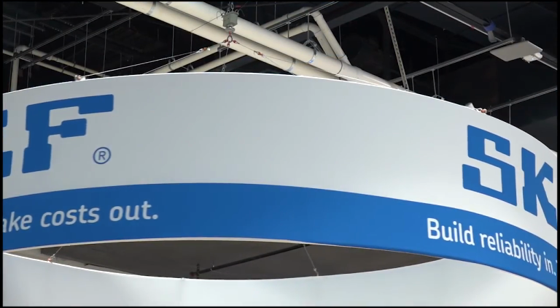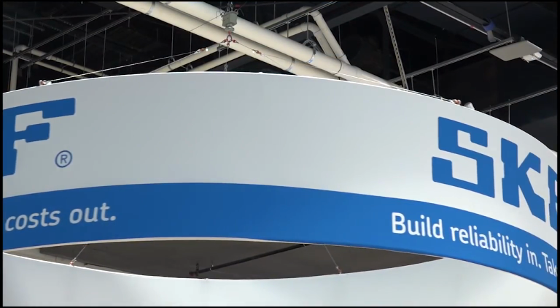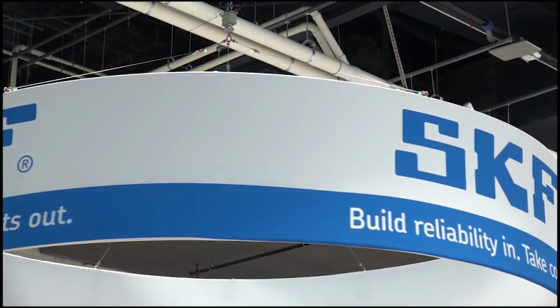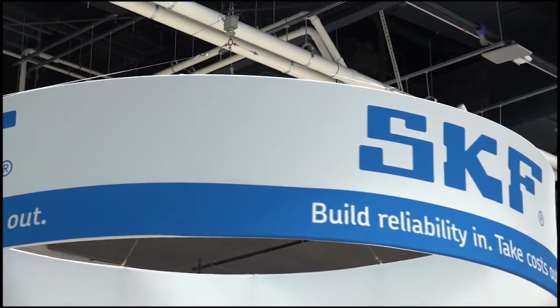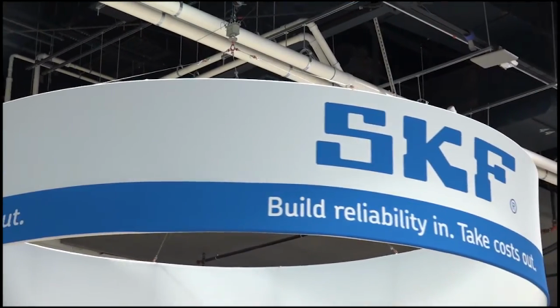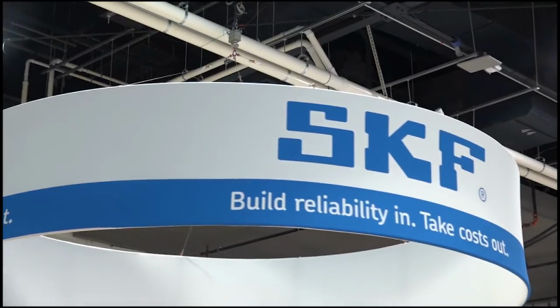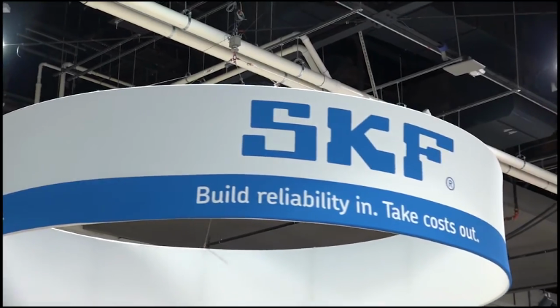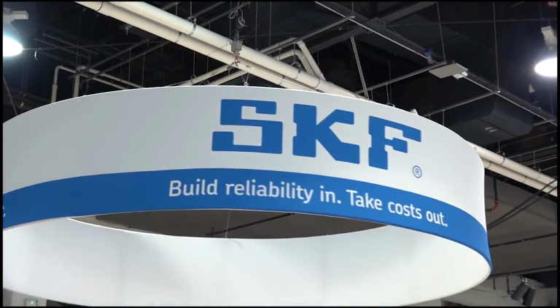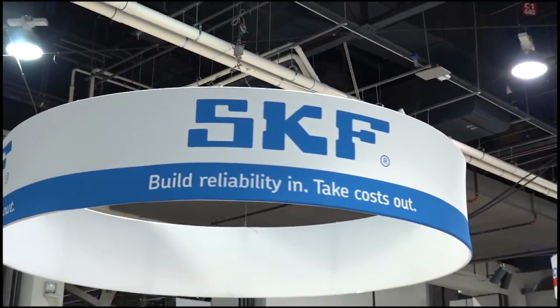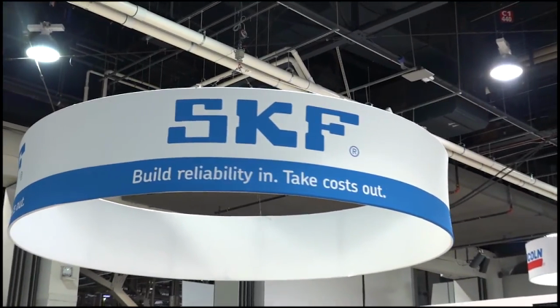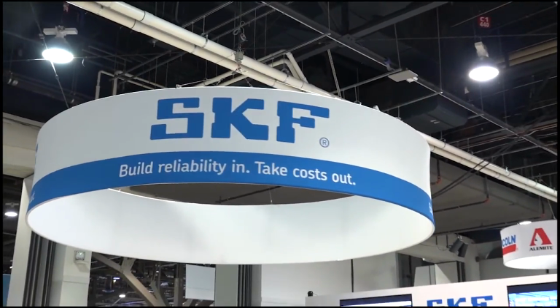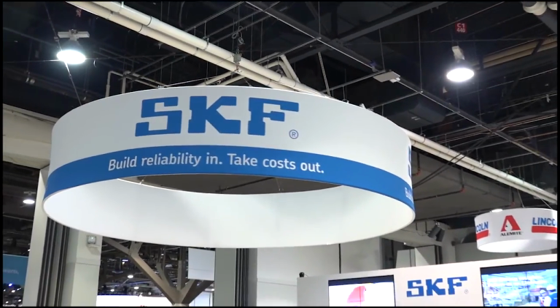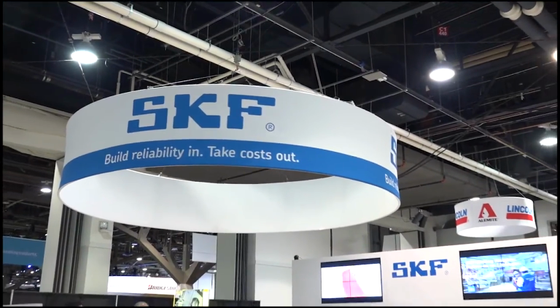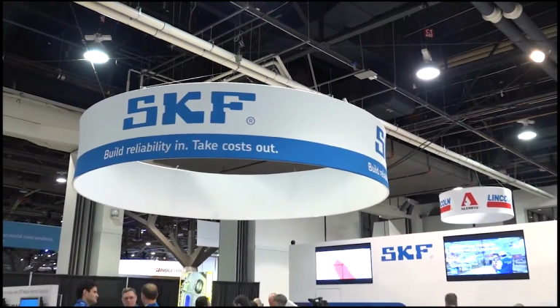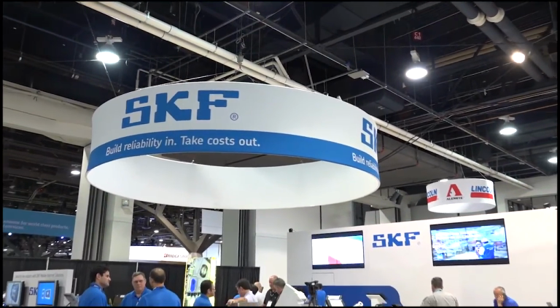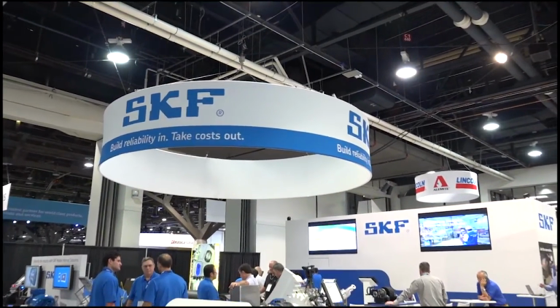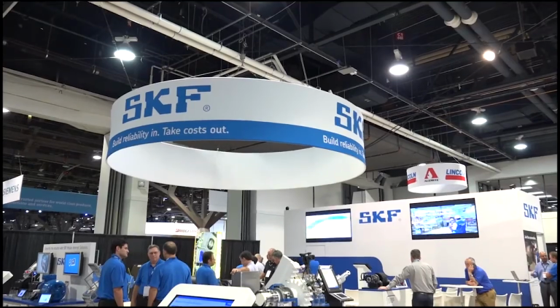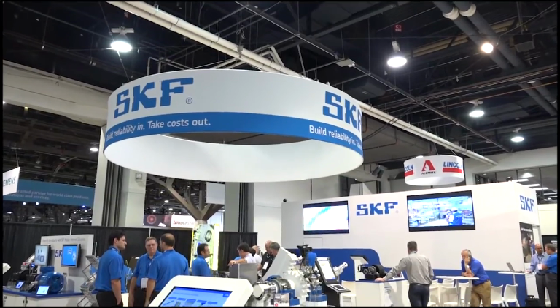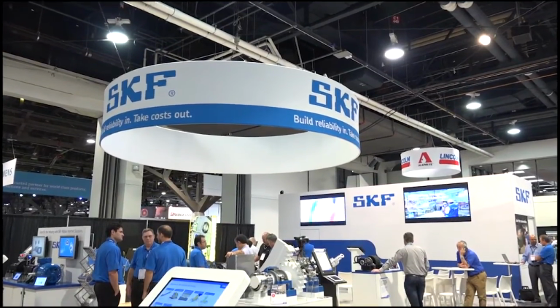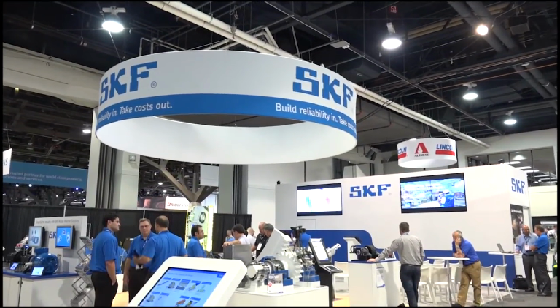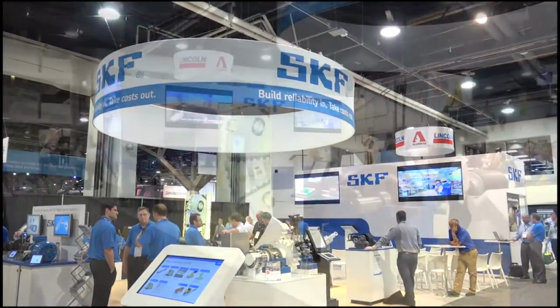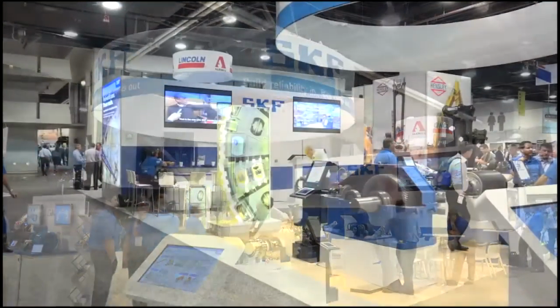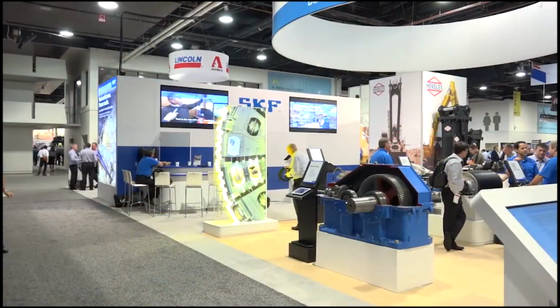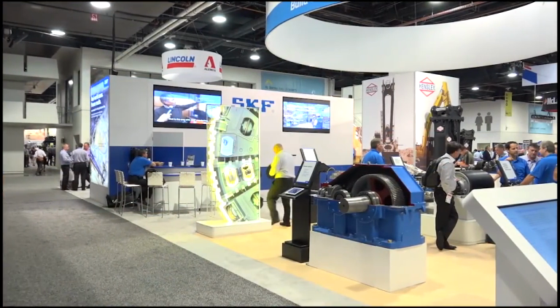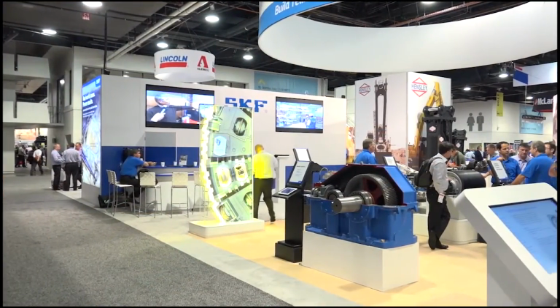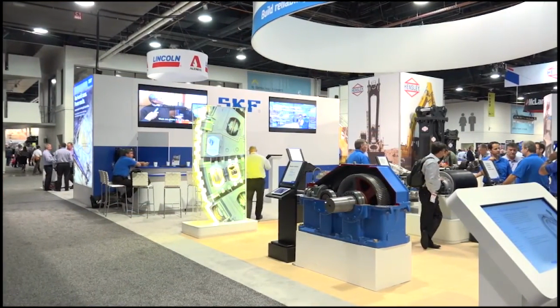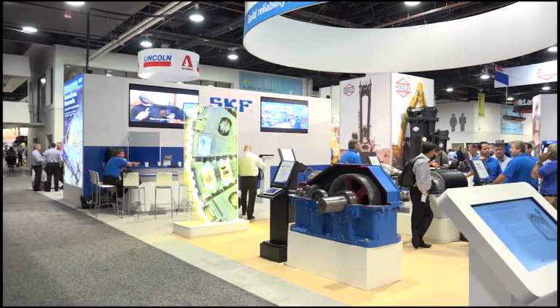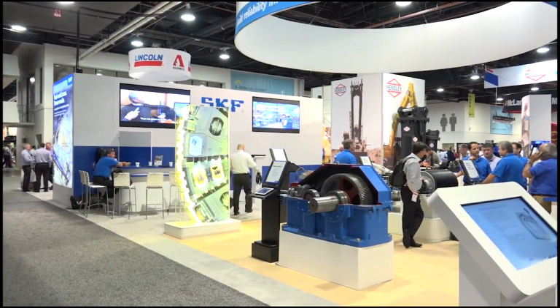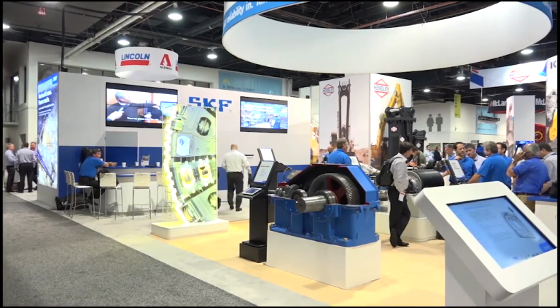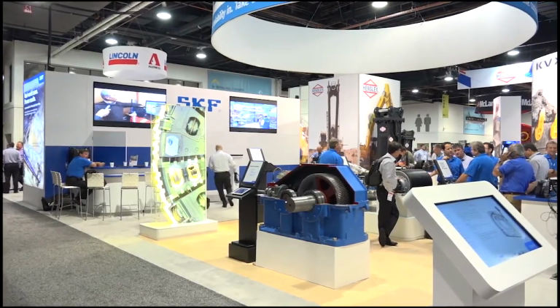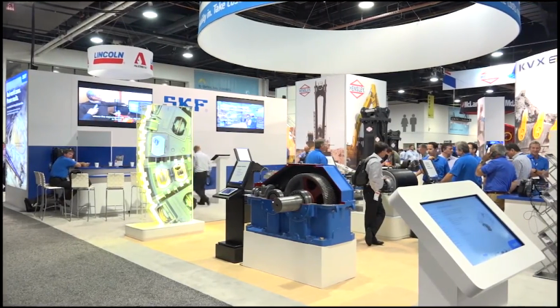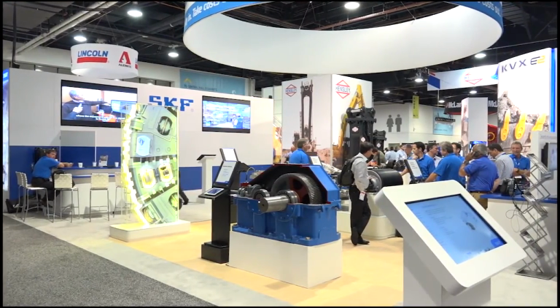Mine Expo was the perfect venue for SKF to launch the first ever Mining Insights speaker series. SKF developed the series to help mining industry professionals gain insights to overcoming the challenges faced every day within the industry.